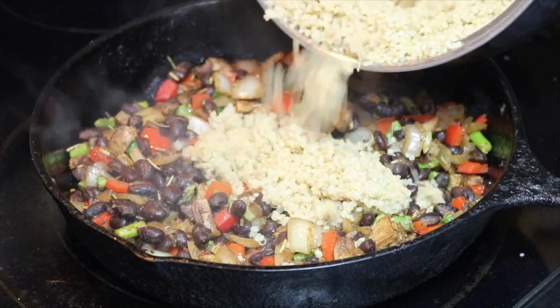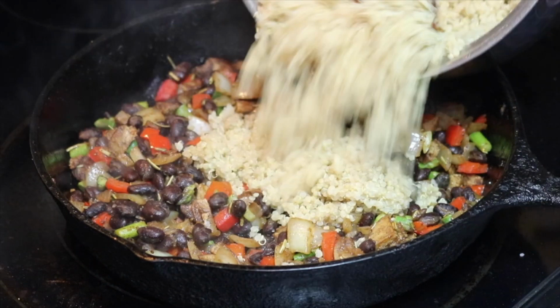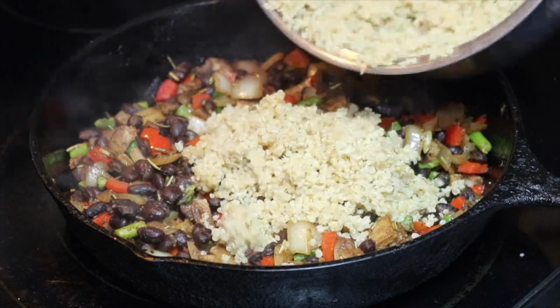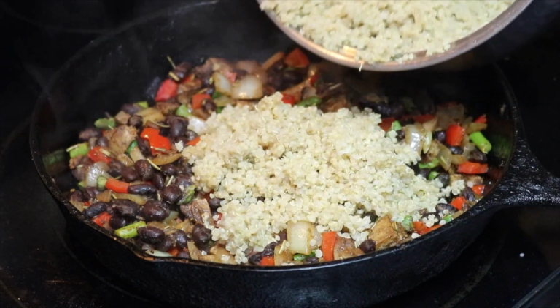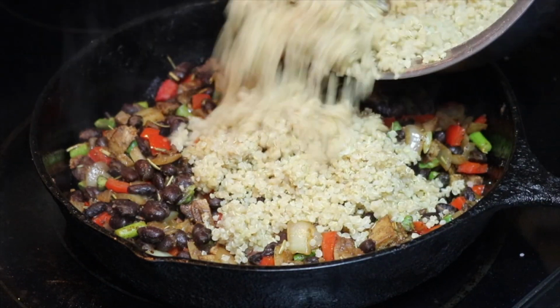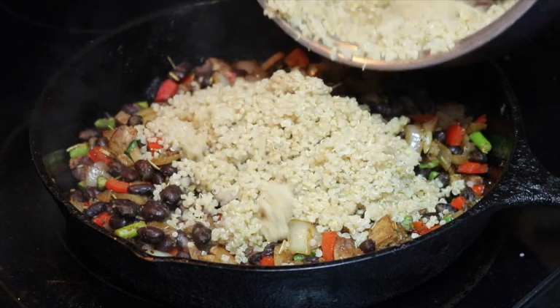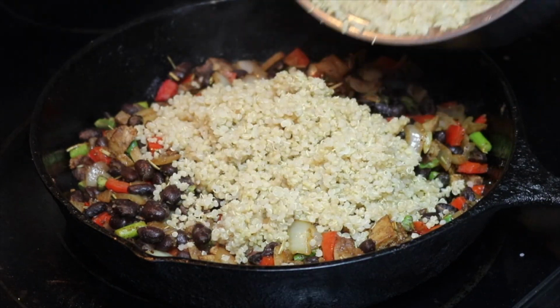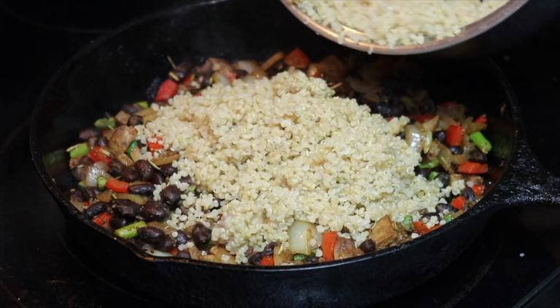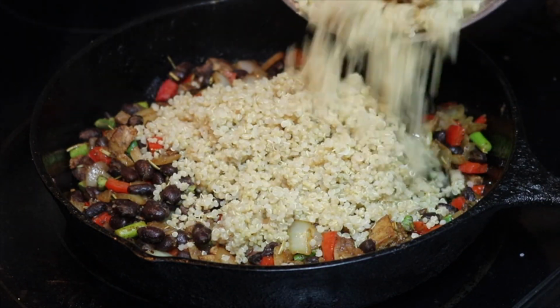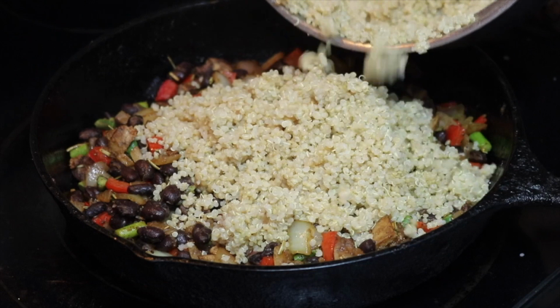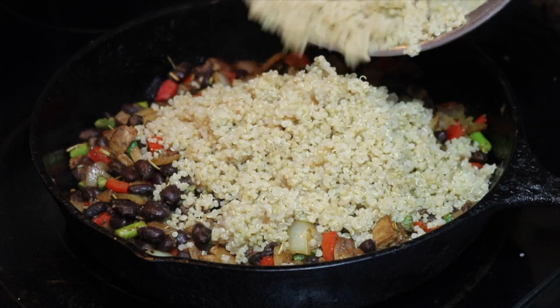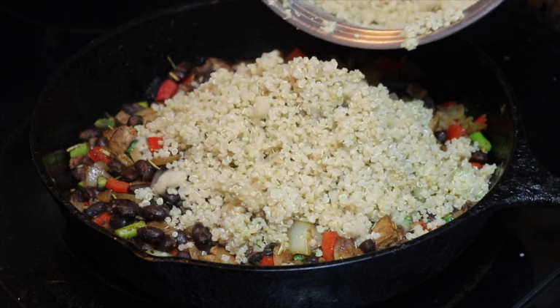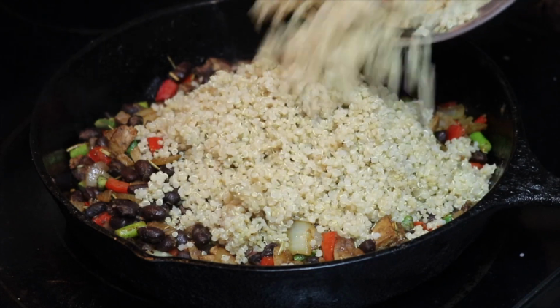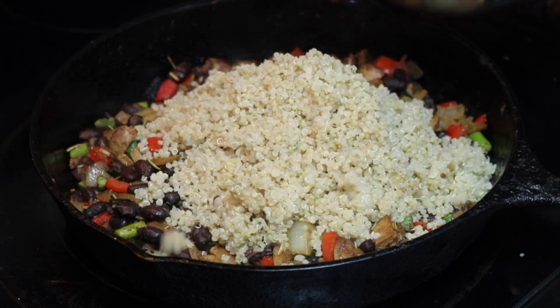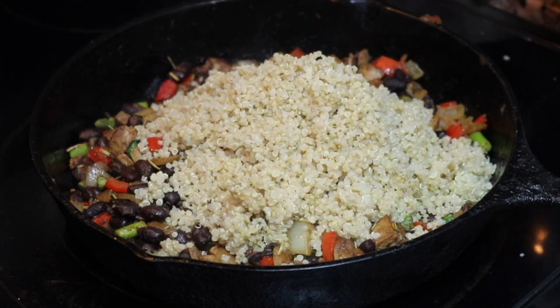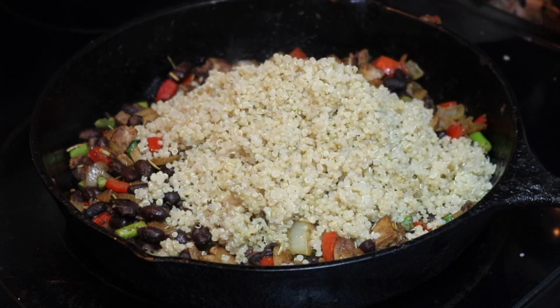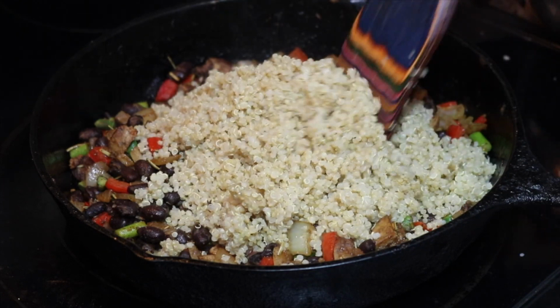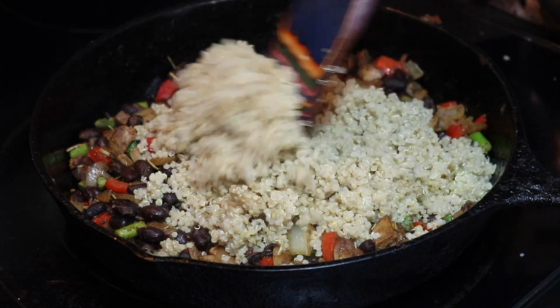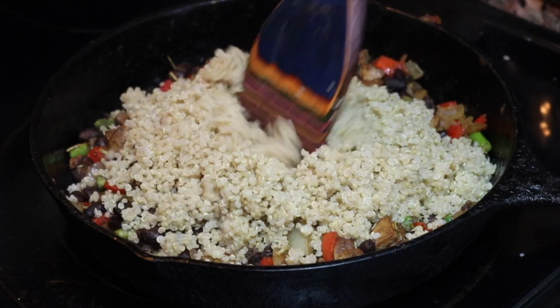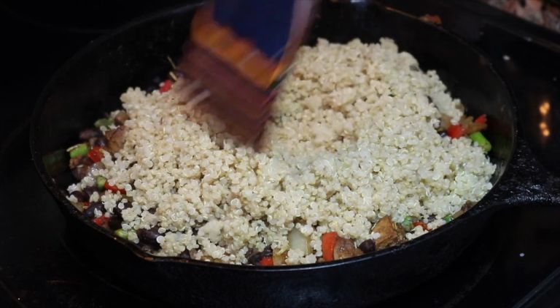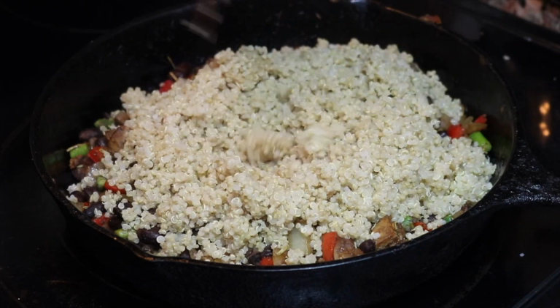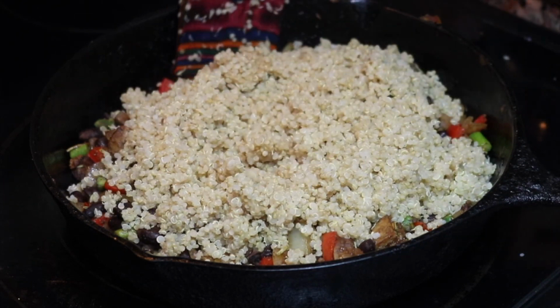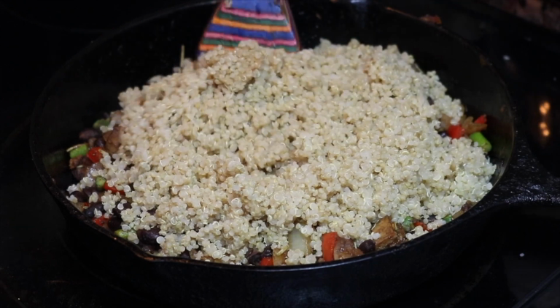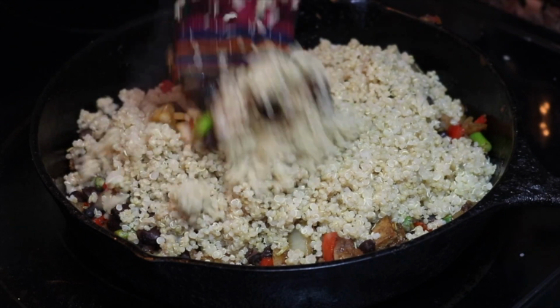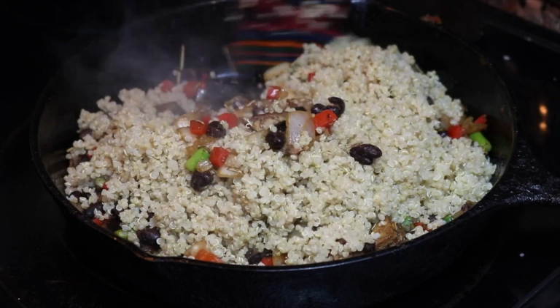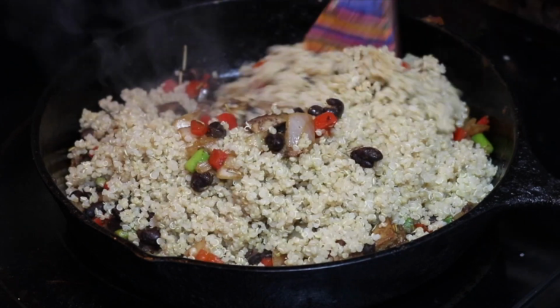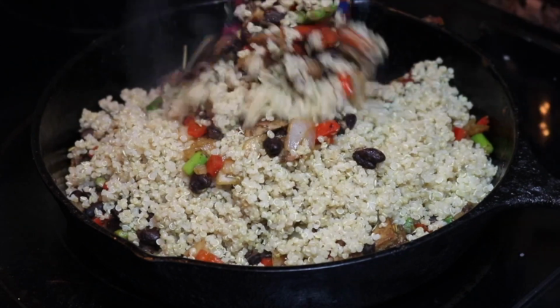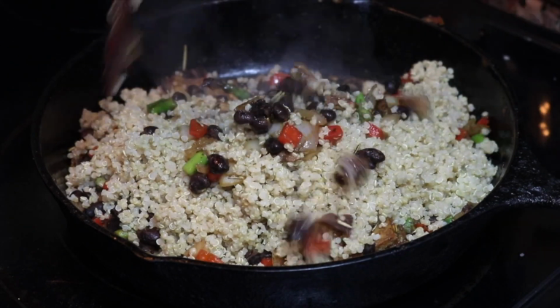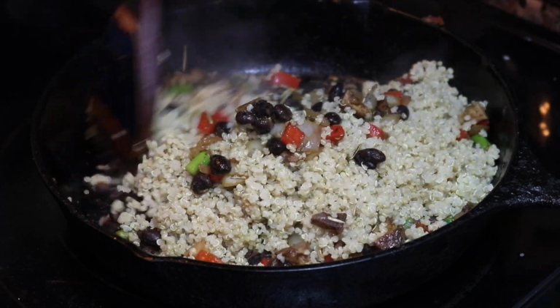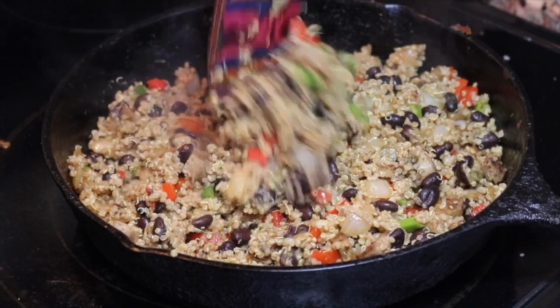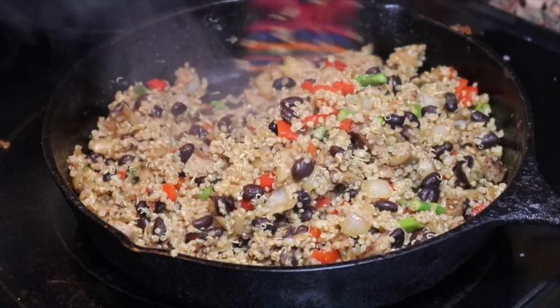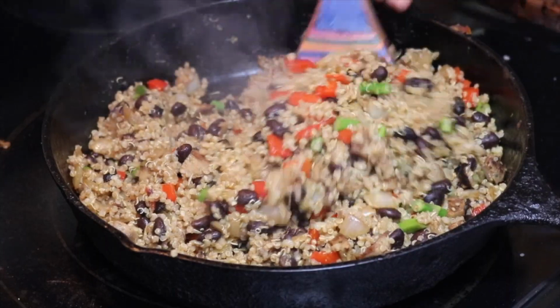I added my quinoa to it — that's one cup quinoa, two cups of water — but I prefer to use a vegetable broth to add more flavor. This is the end of this dish.